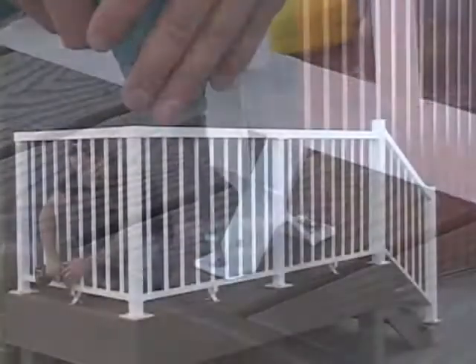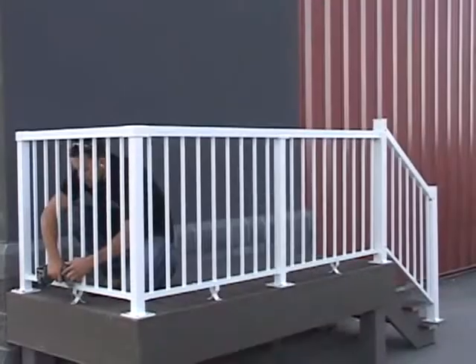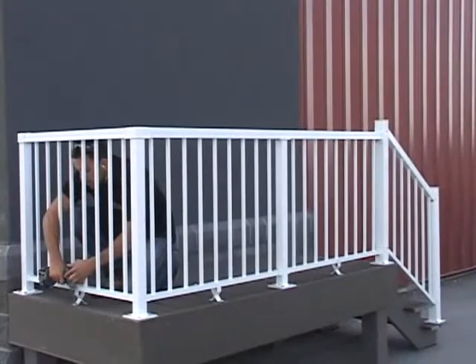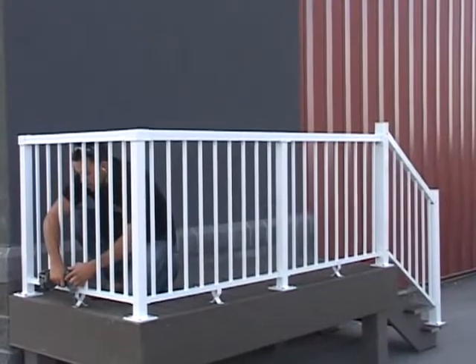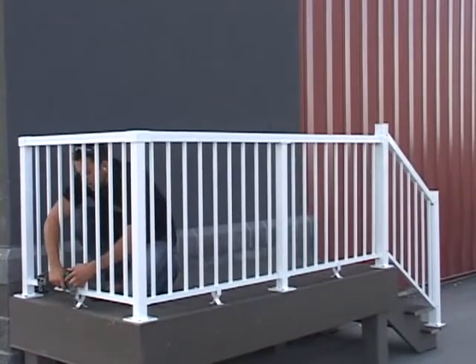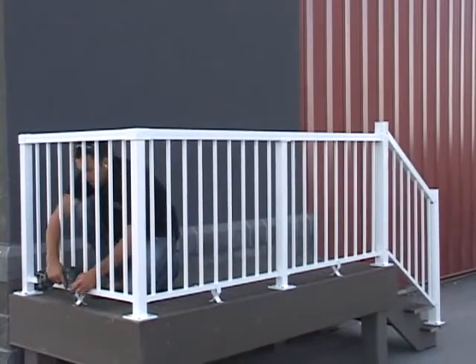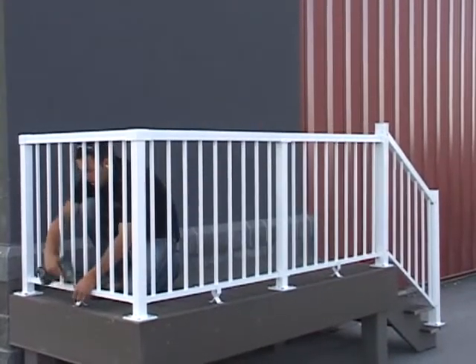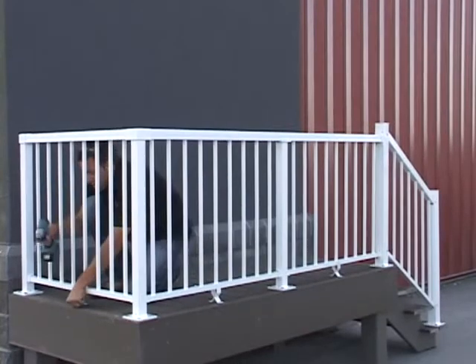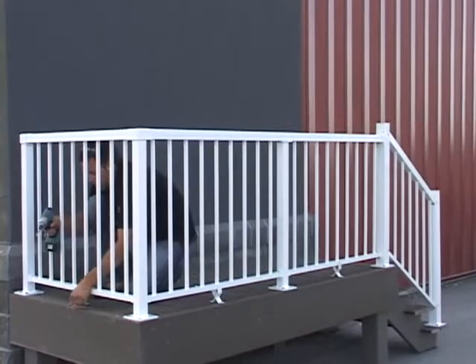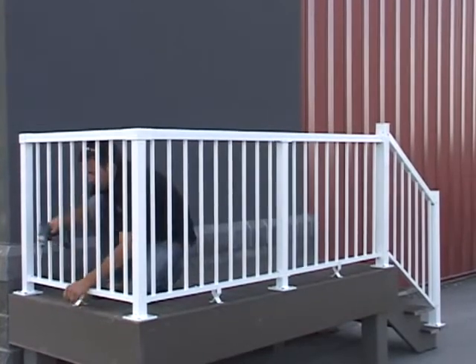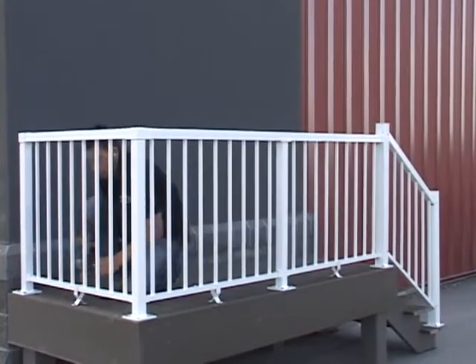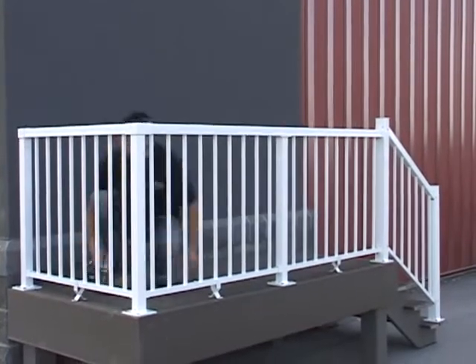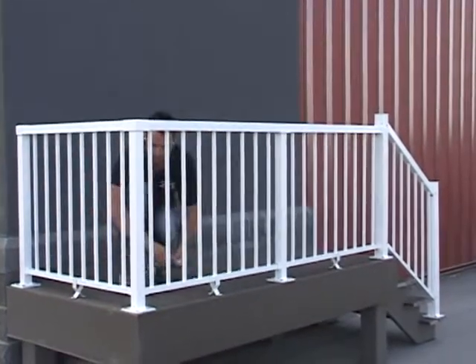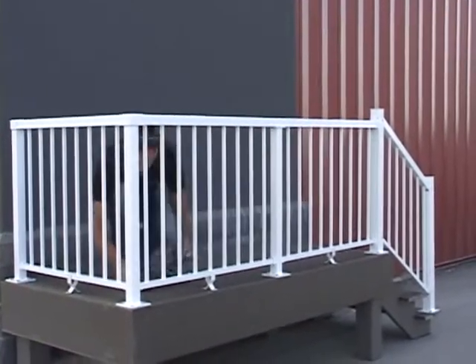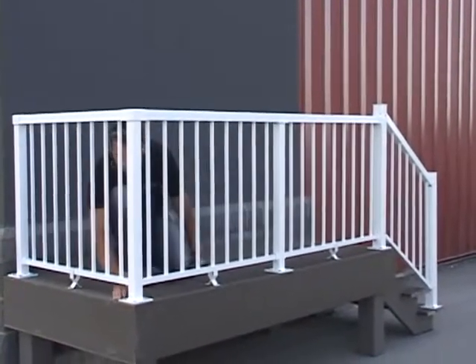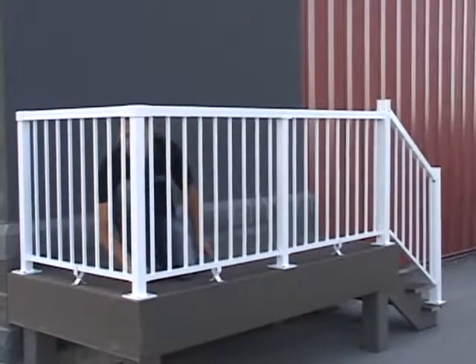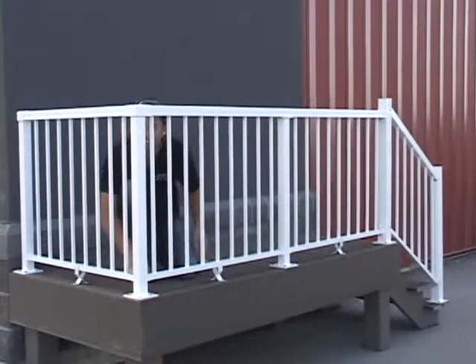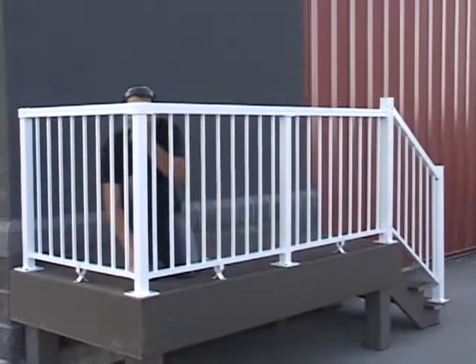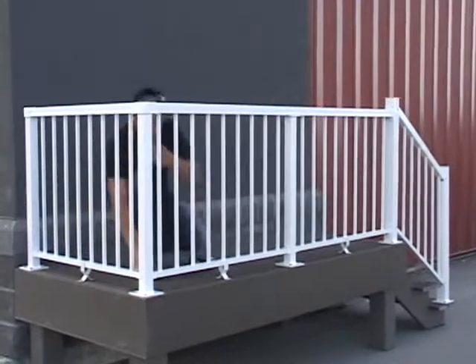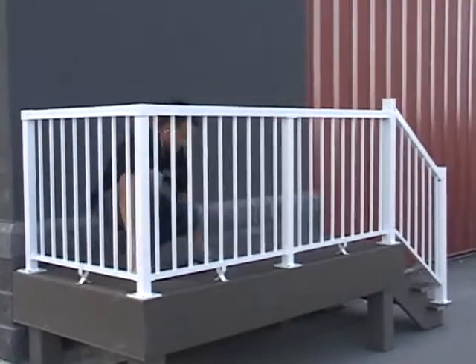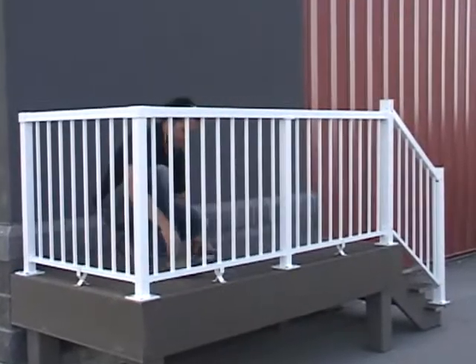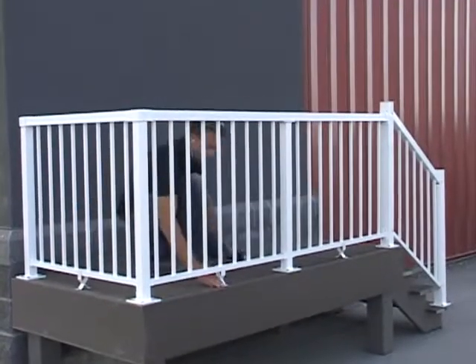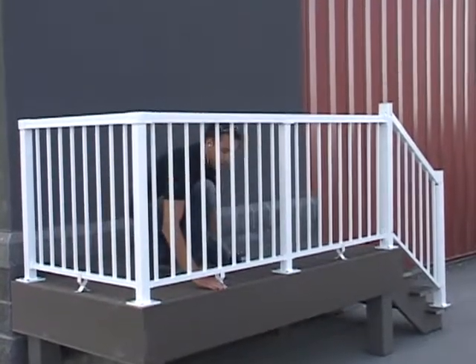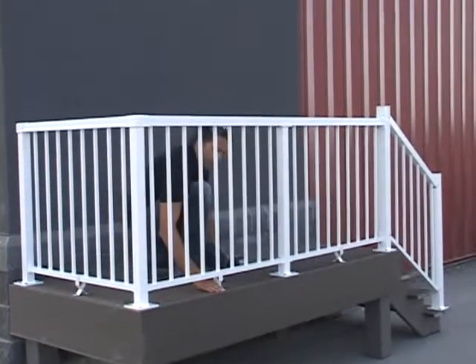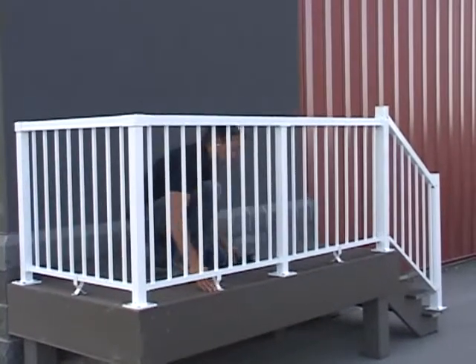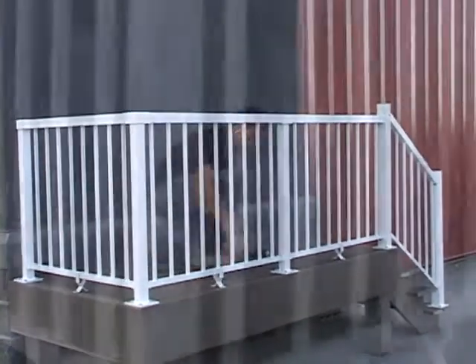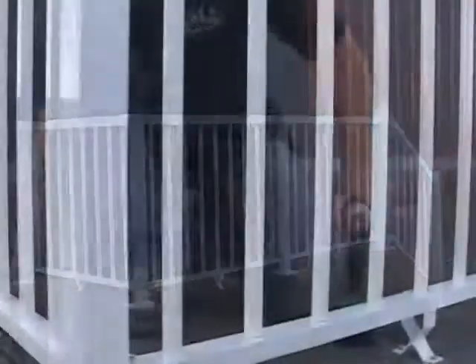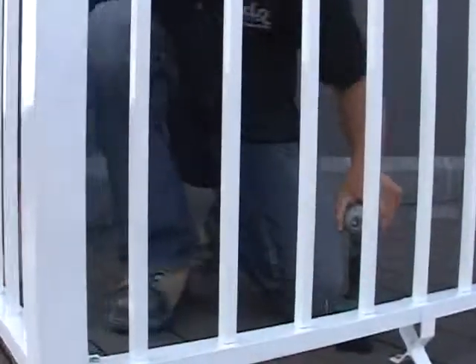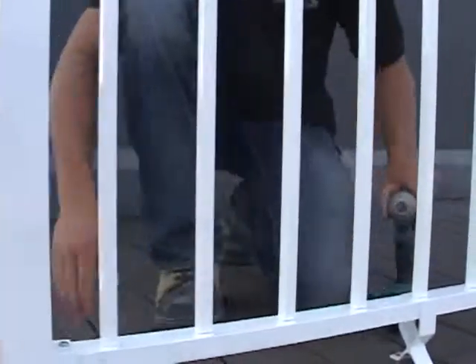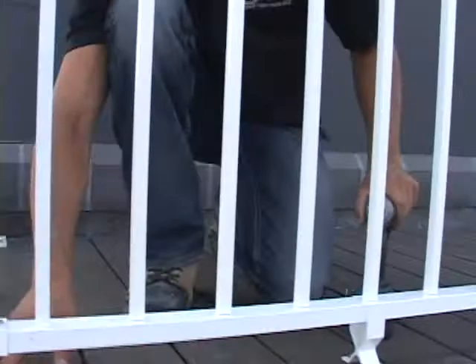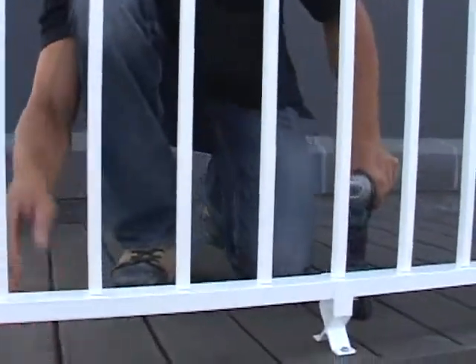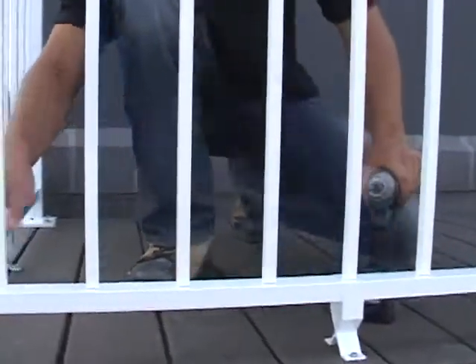Perform a final inspection of your deck rail to ensure all posts are plumb and all screws and fasteners are secure. Clean up the rail with warm soap and water if required. And enjoy your beautiful STAR aluminum railing for years to come.